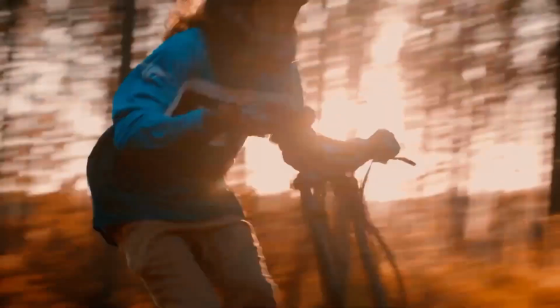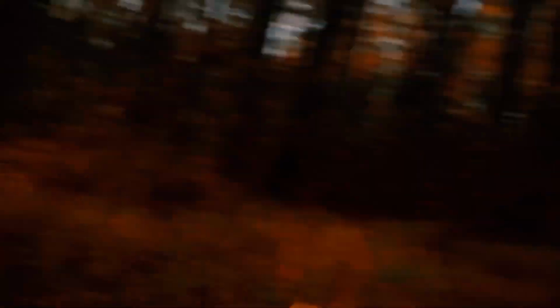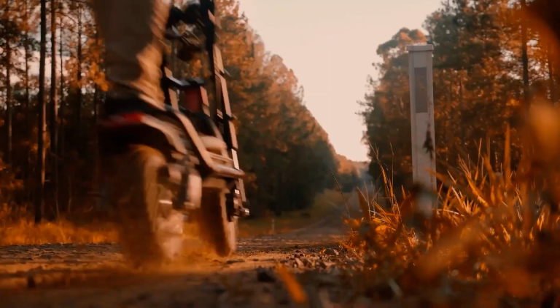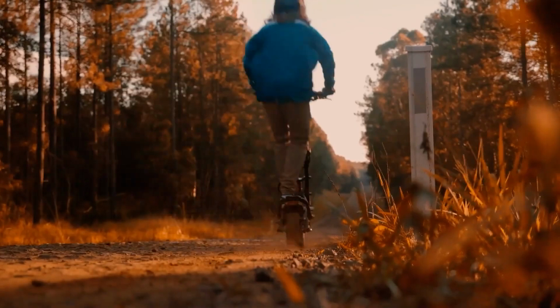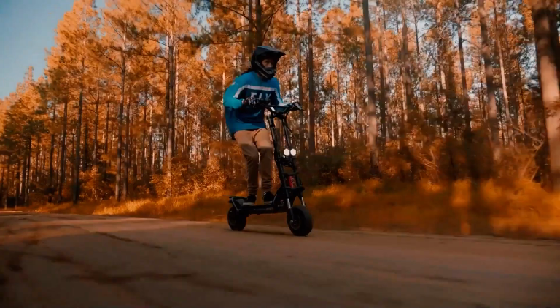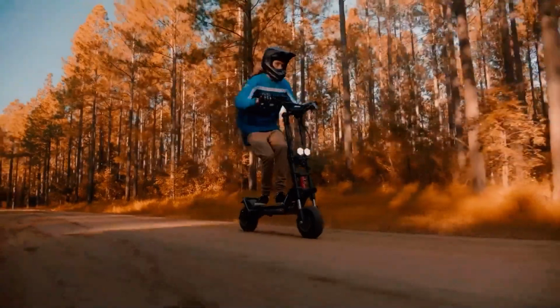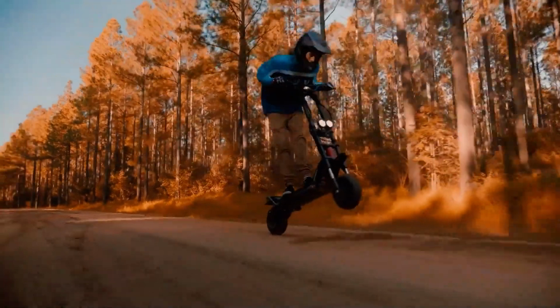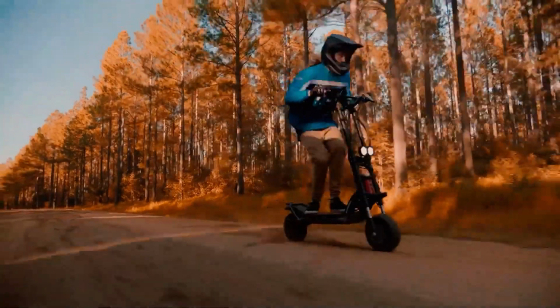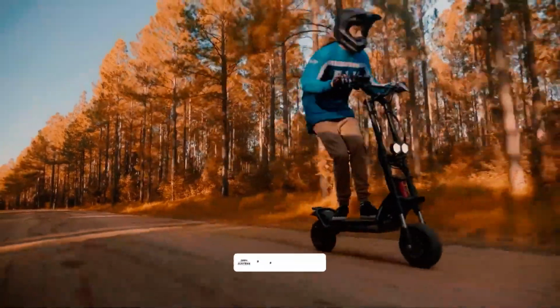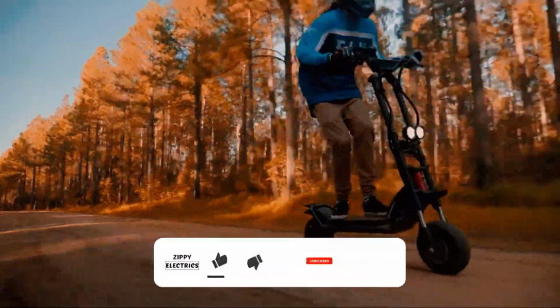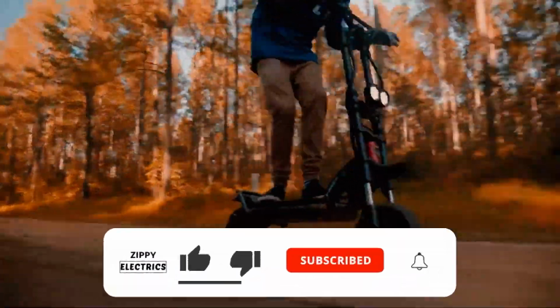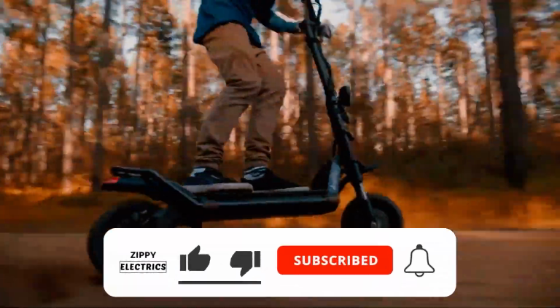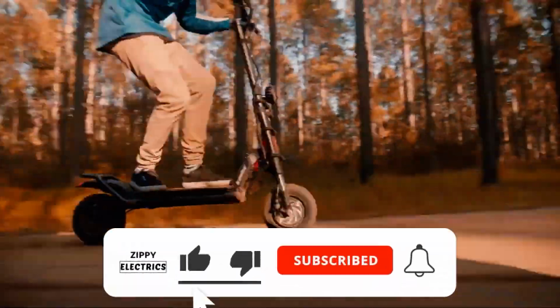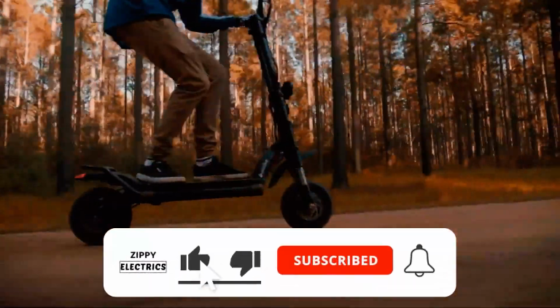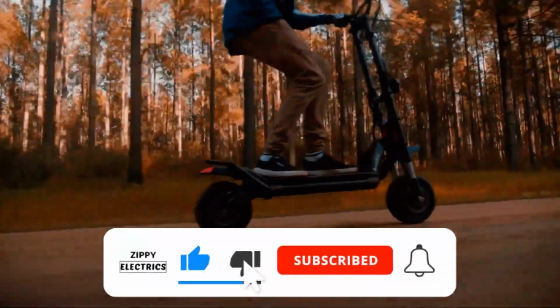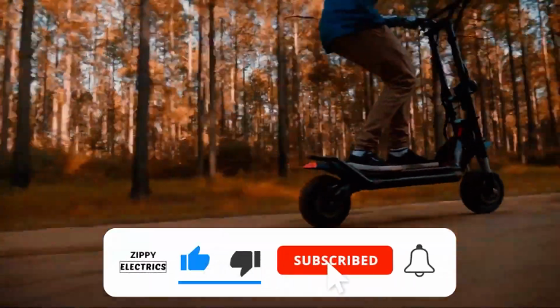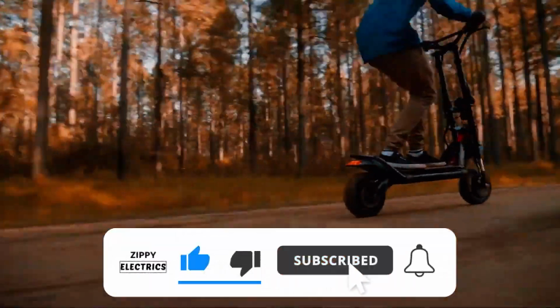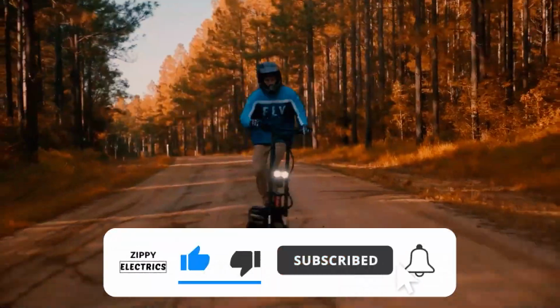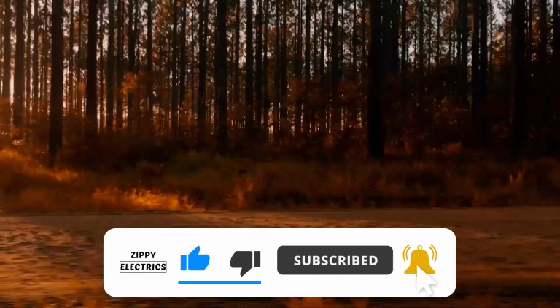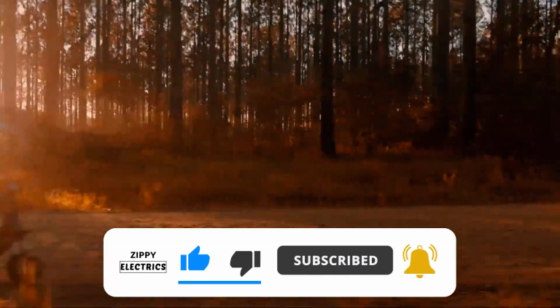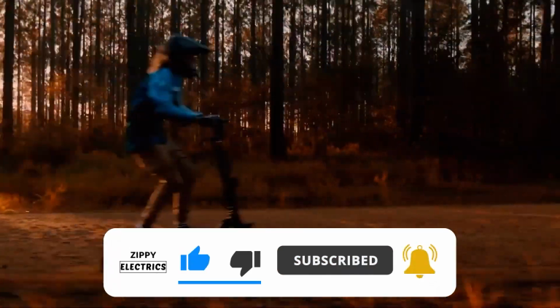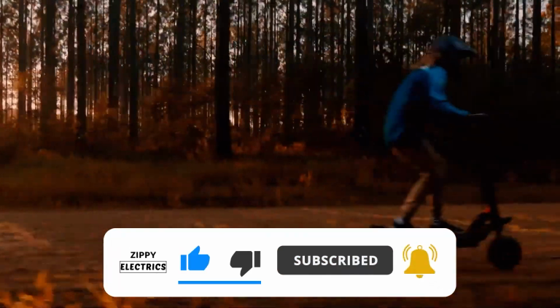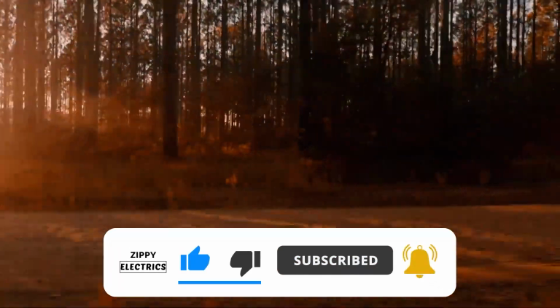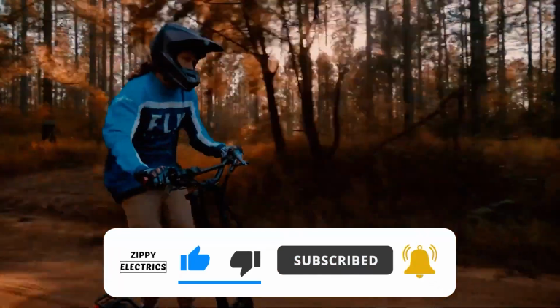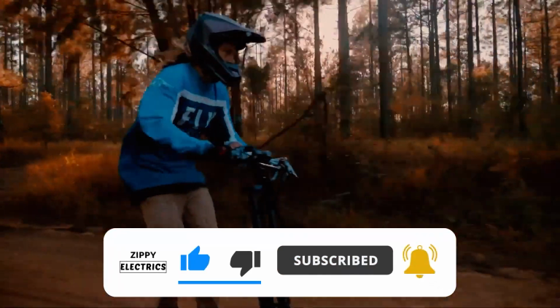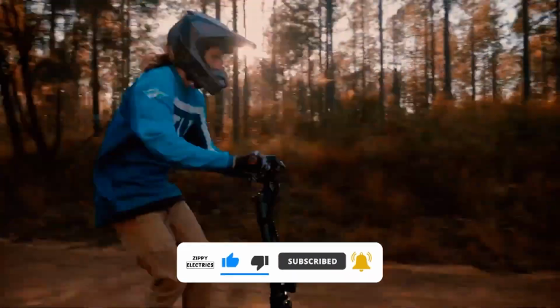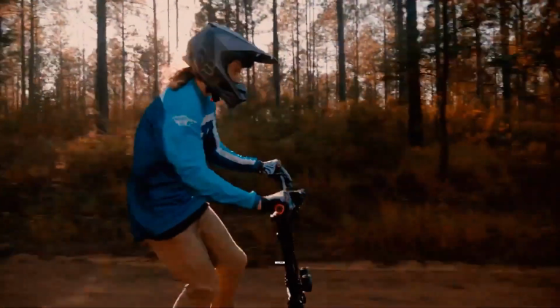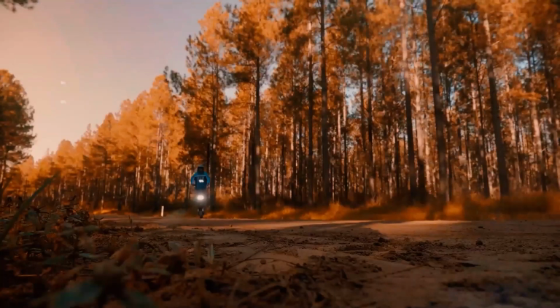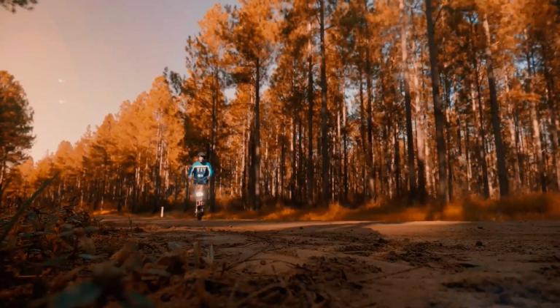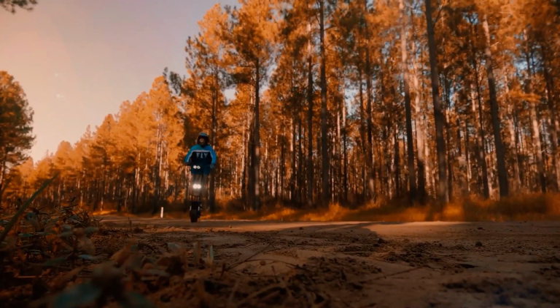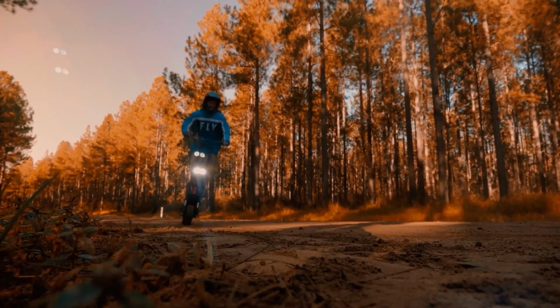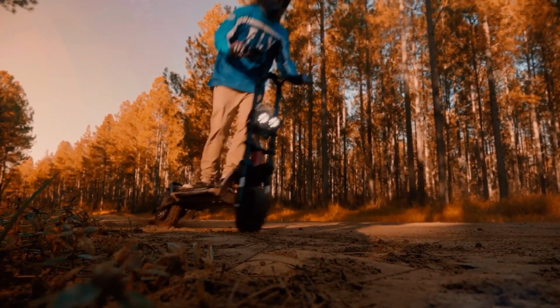Do you like the level of detail I'm providing in this roundup review video so far? If so, make sure to like the video and hit that subscribe button for more high quality e-scooter videos released every single week.